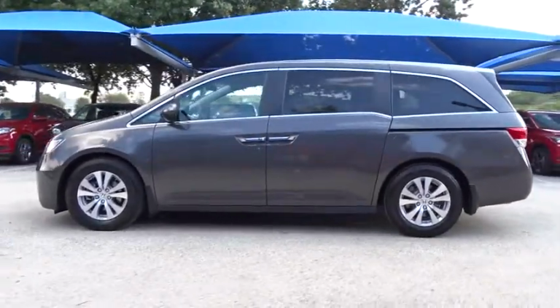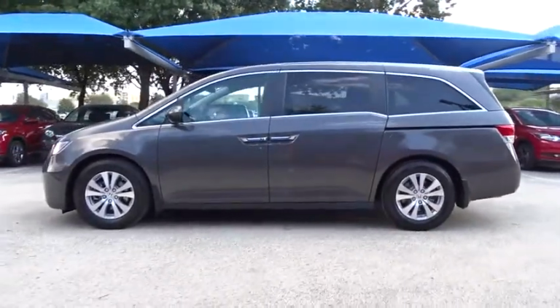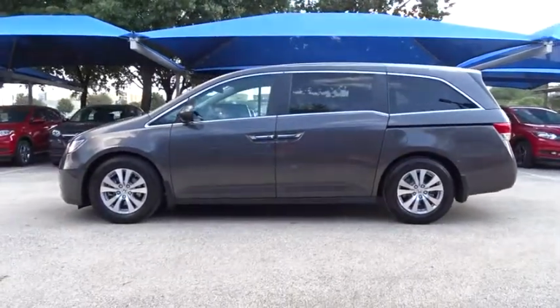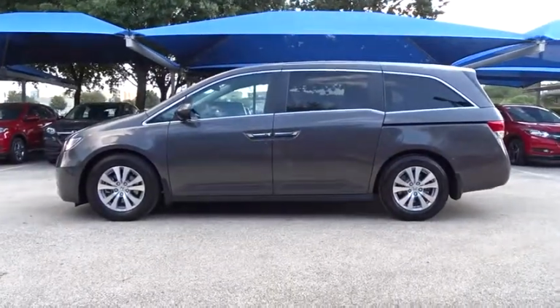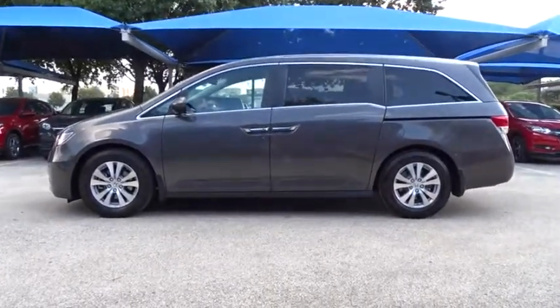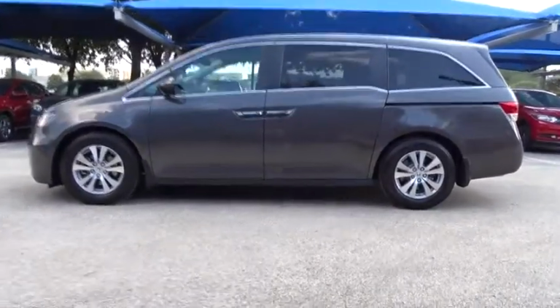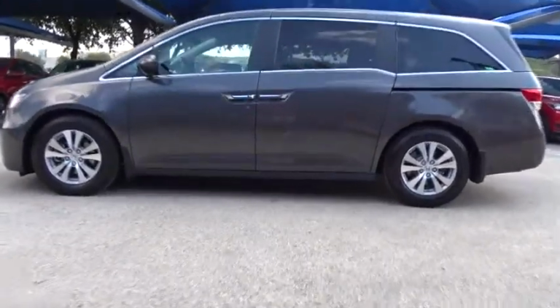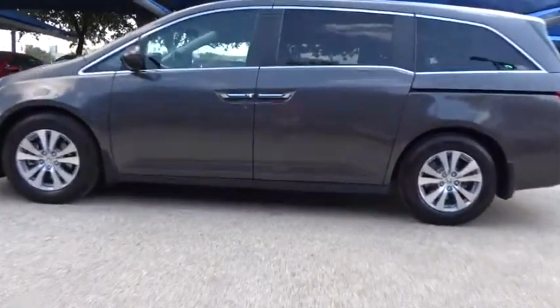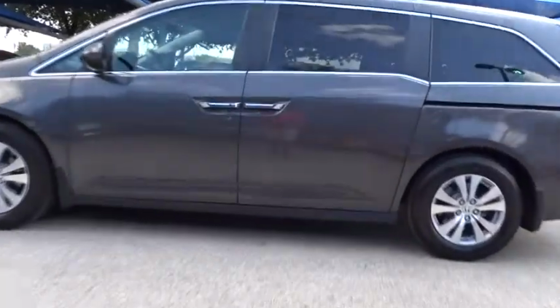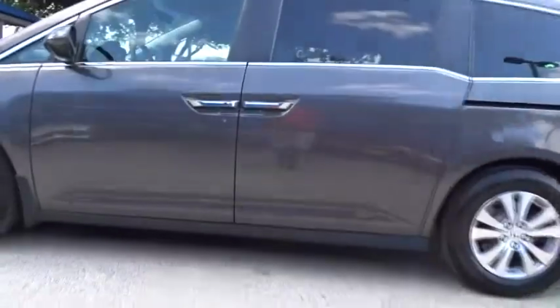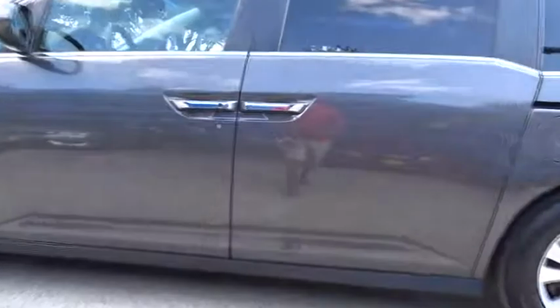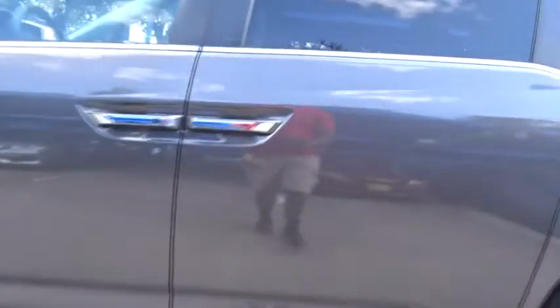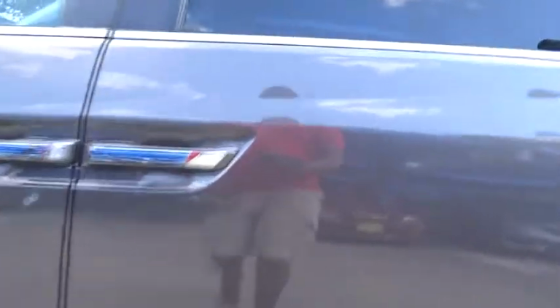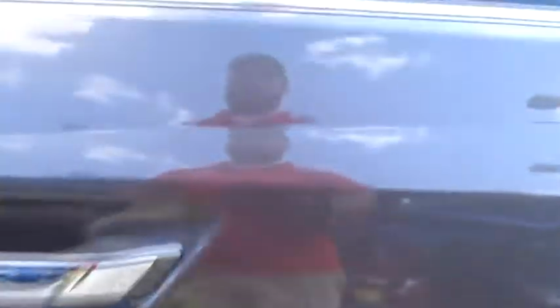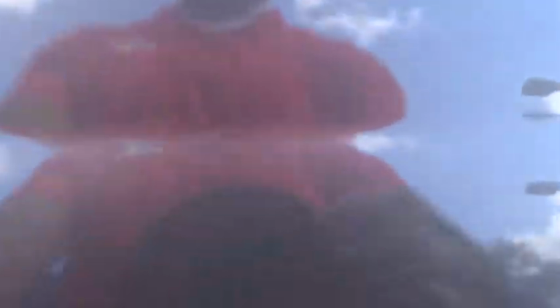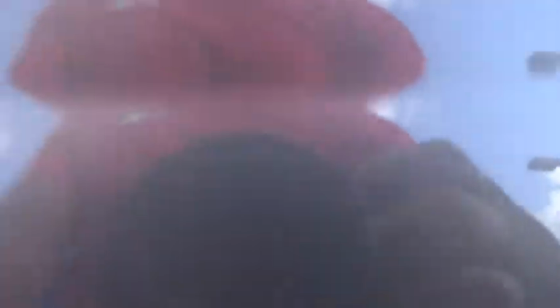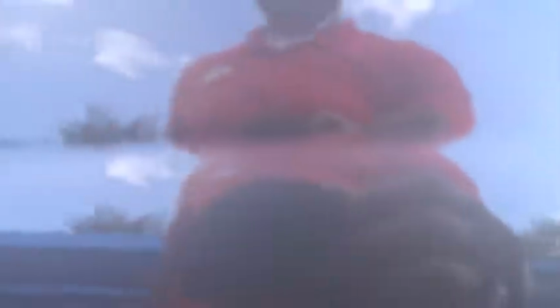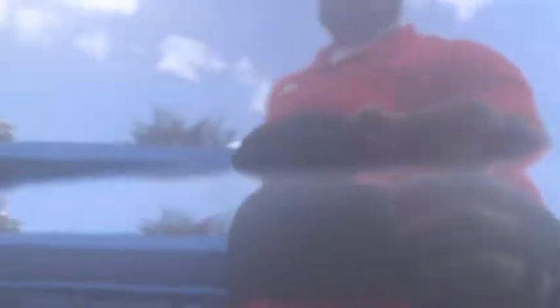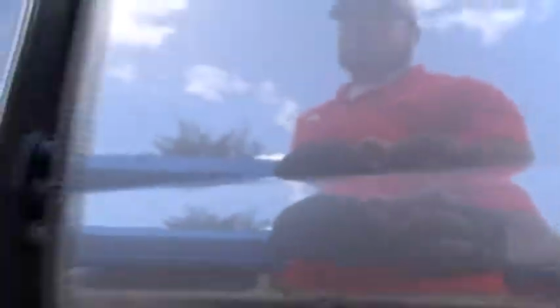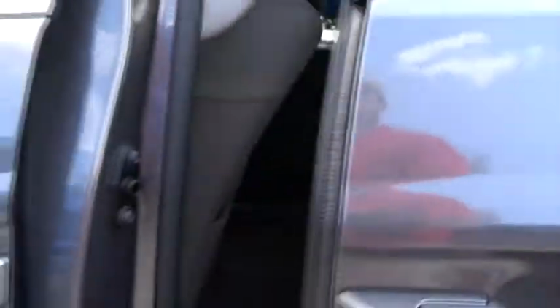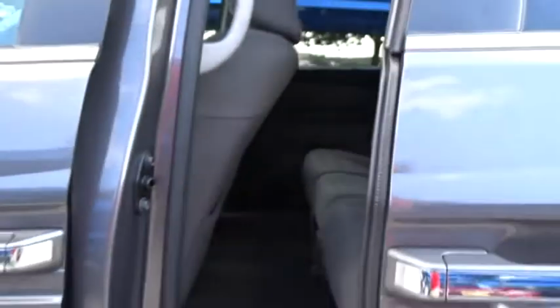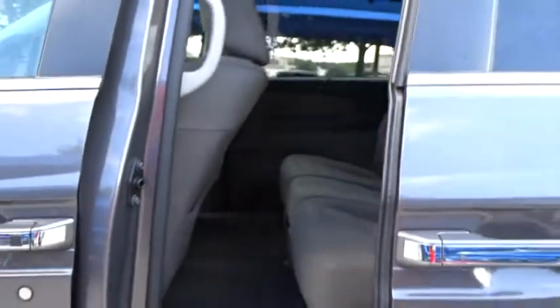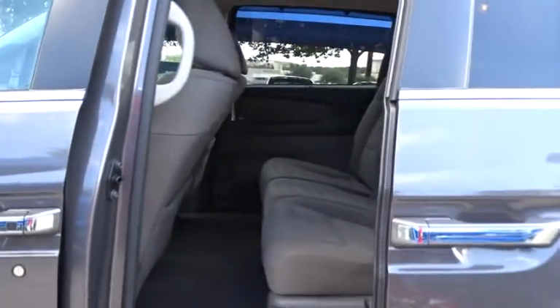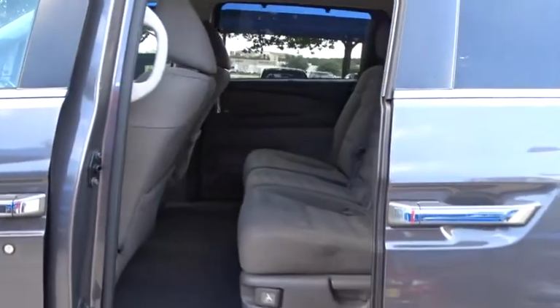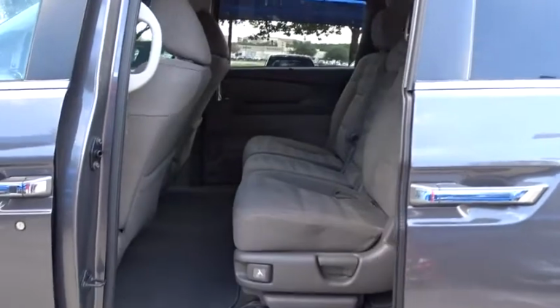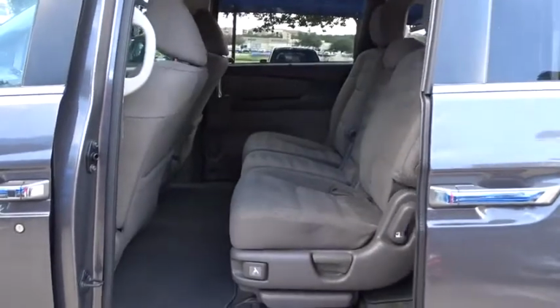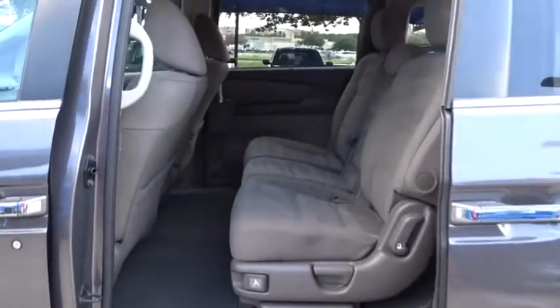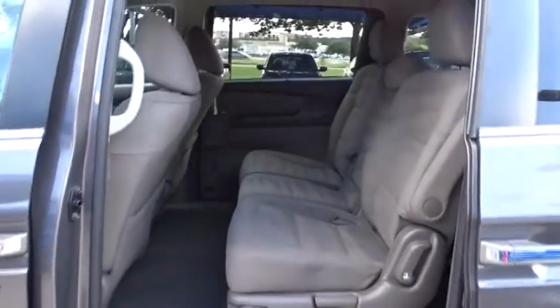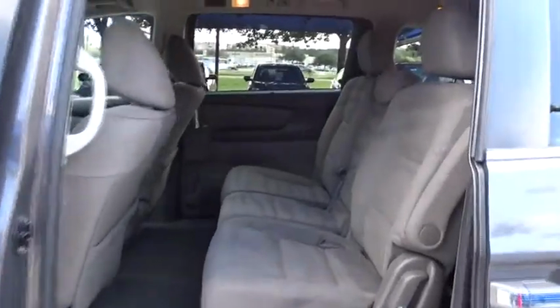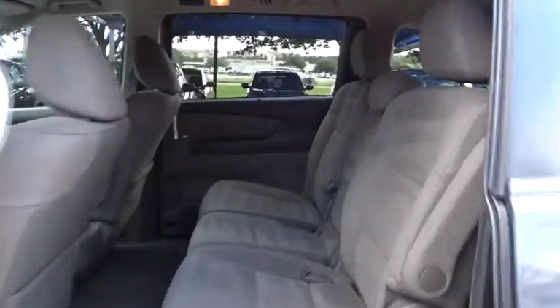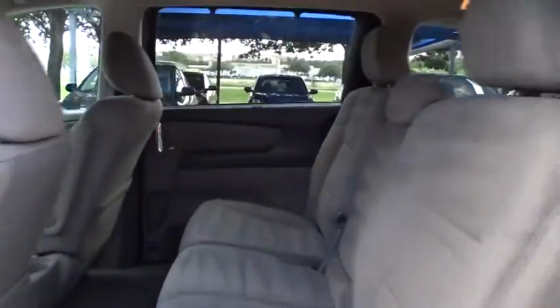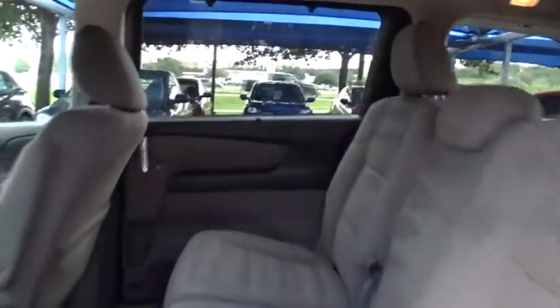Power passenger seat, stability control, anti-lock braking system, keyless entry, traction control, steering wheel audio controls, backup camera, Bluetooth, power steering, adjustable steering wheel.